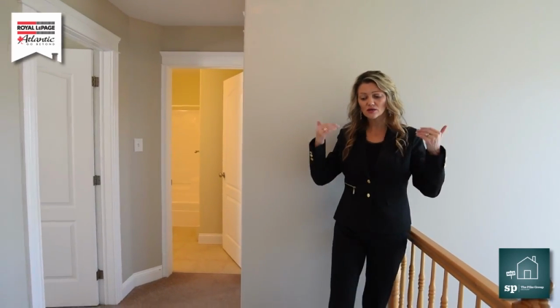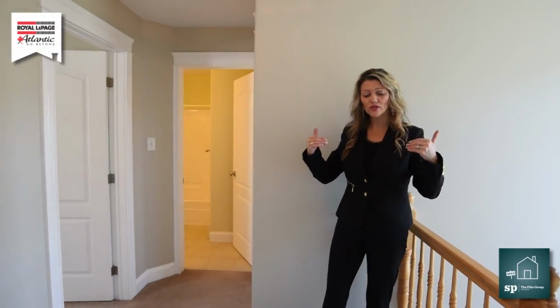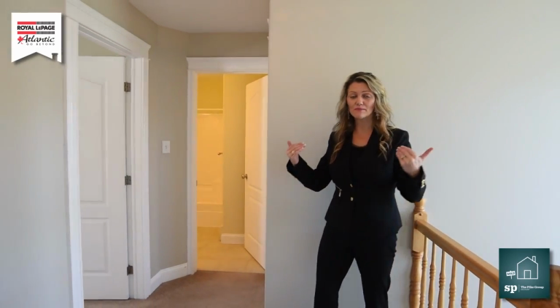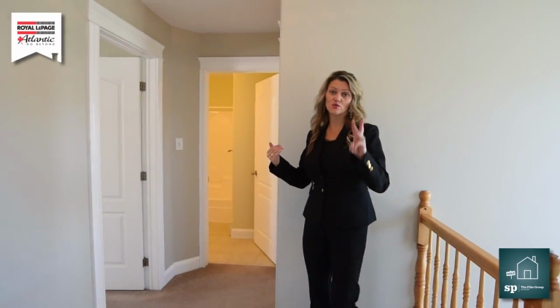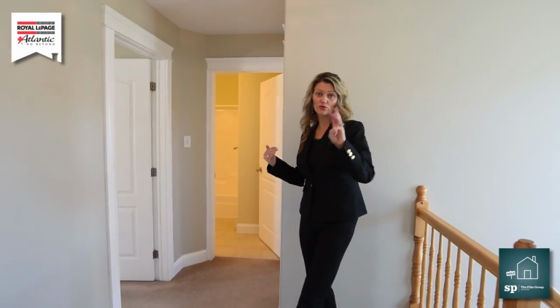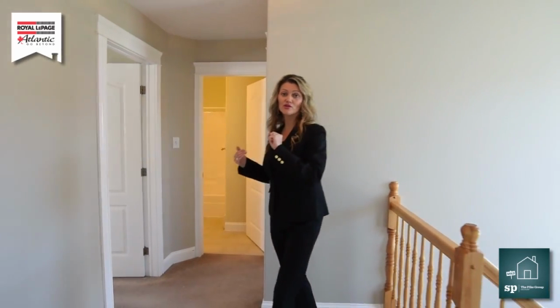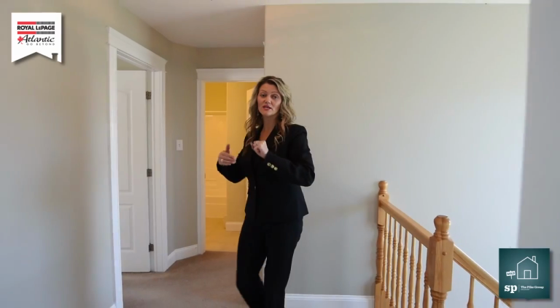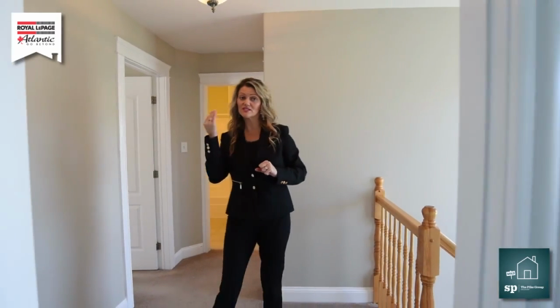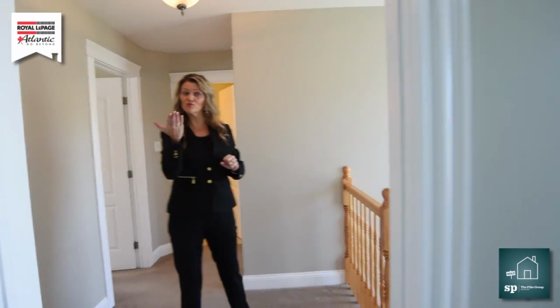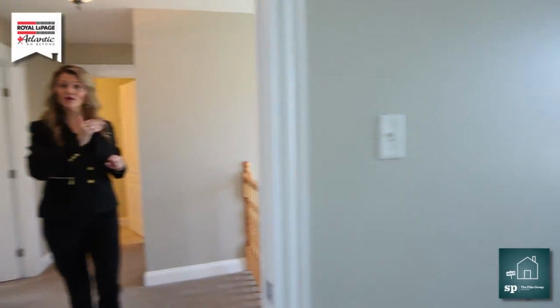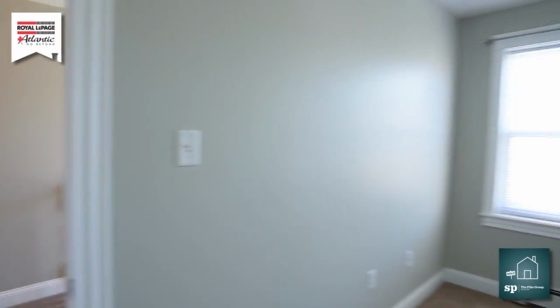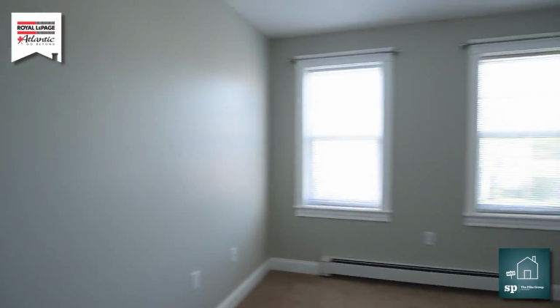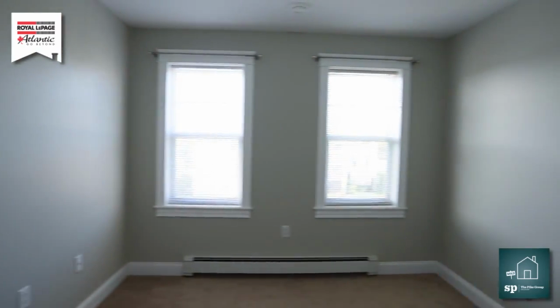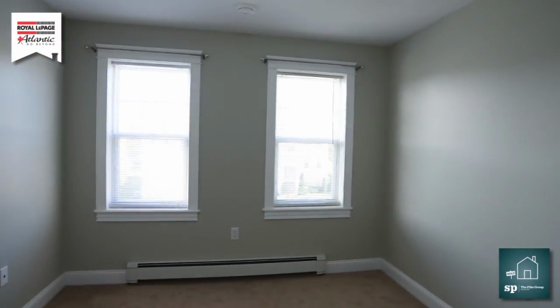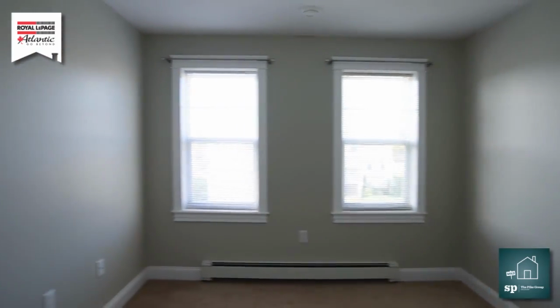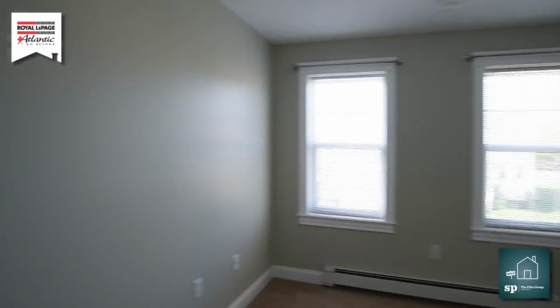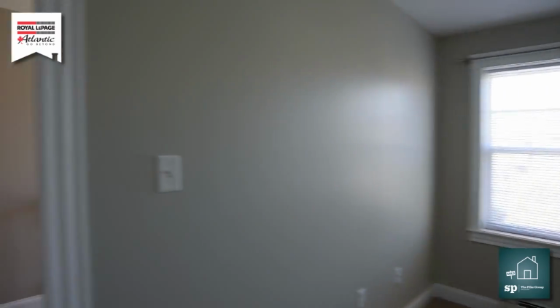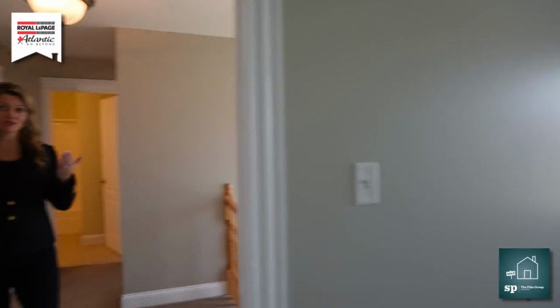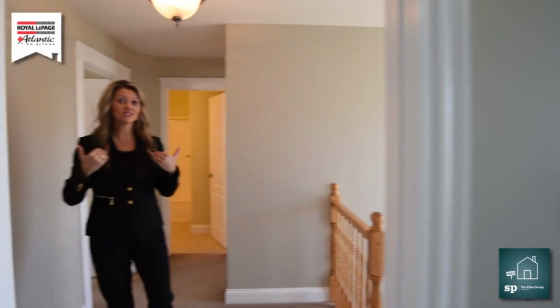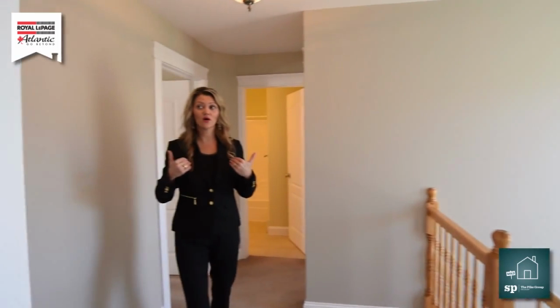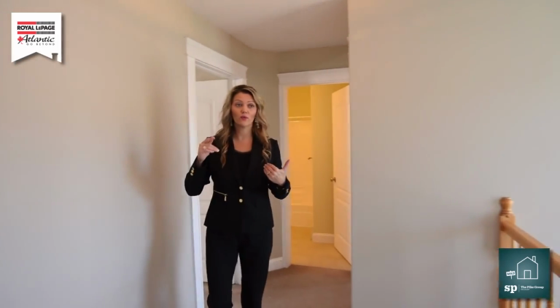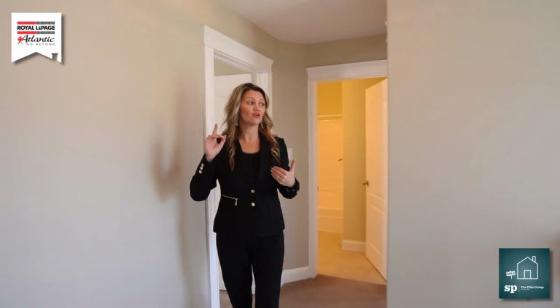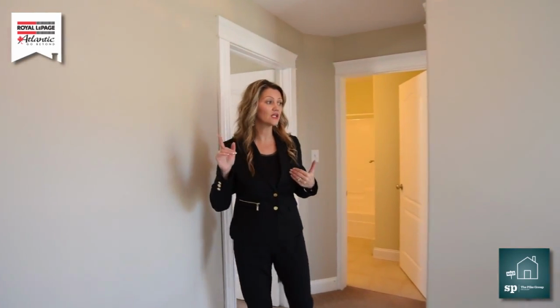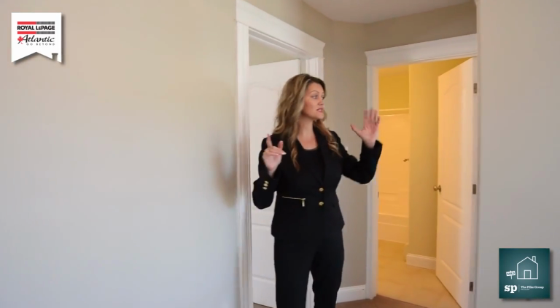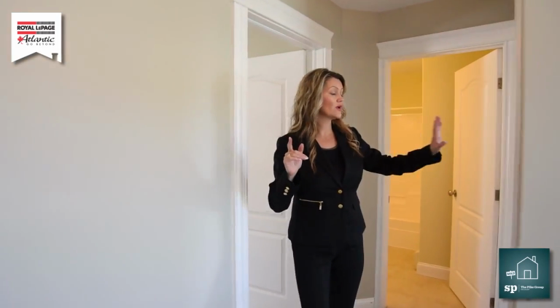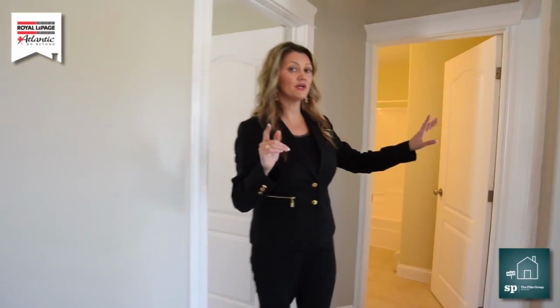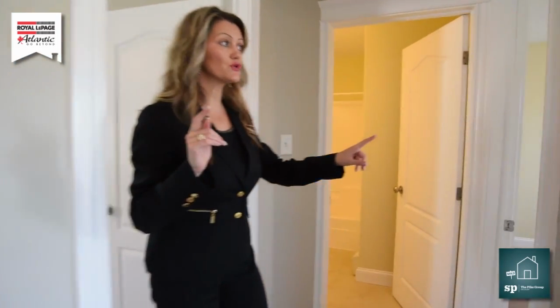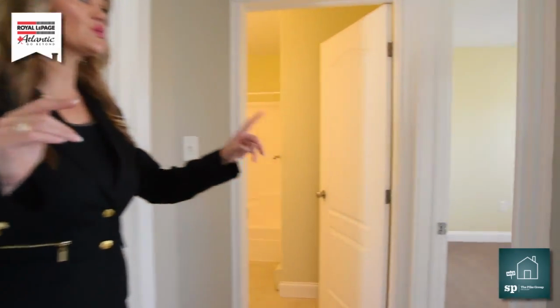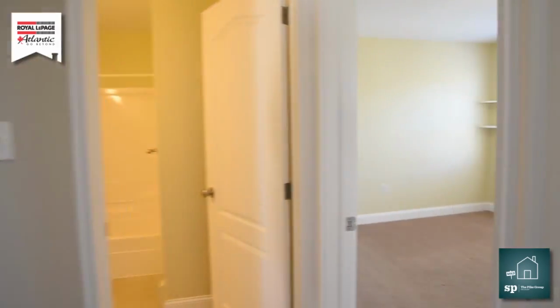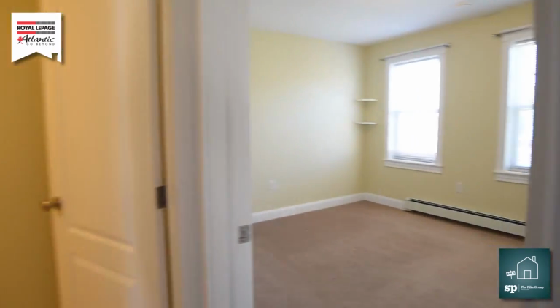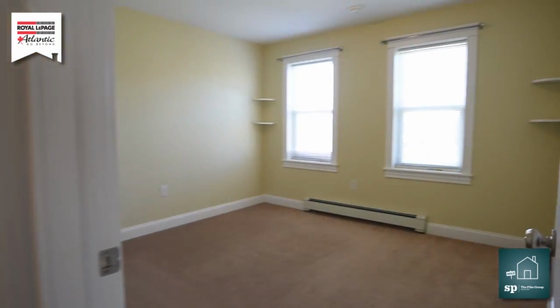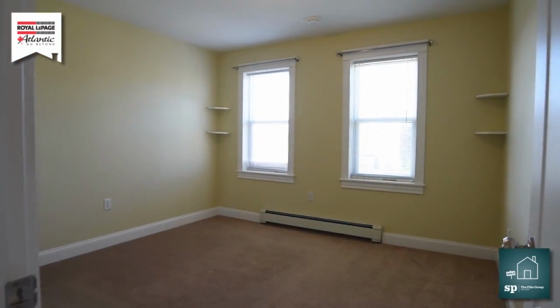When we do come upstairs, there are three bedrooms. This is bedroom number one that we're in right now — a great size closet. As we continue down the hallway, we have our linen closet and bedroom number two. The bedrooms are a great size.